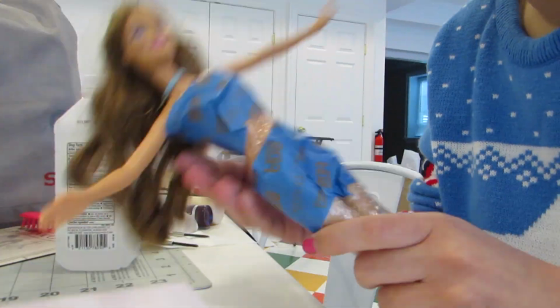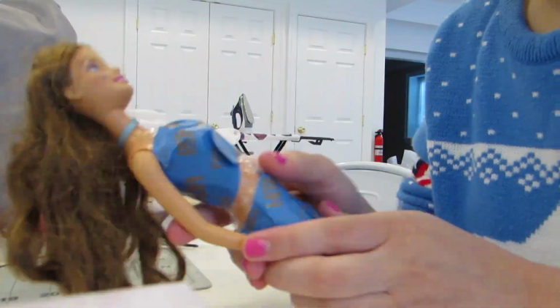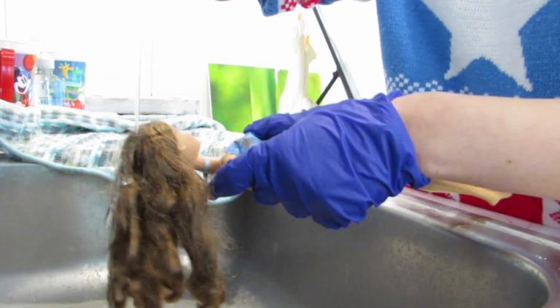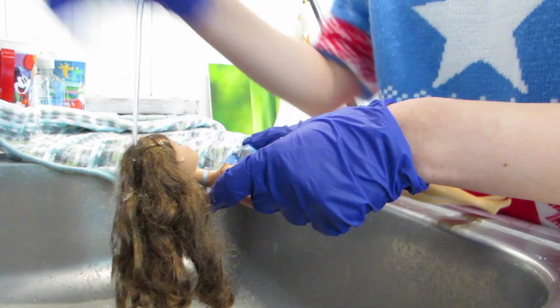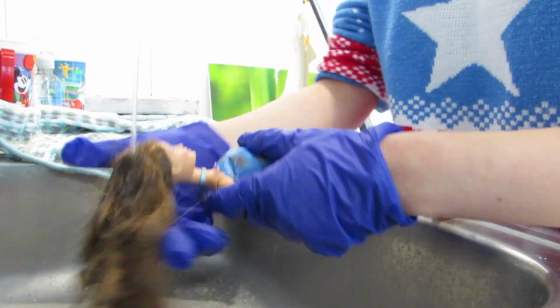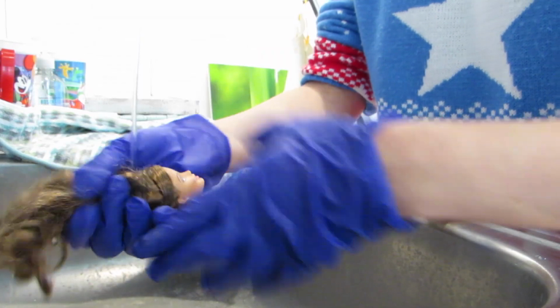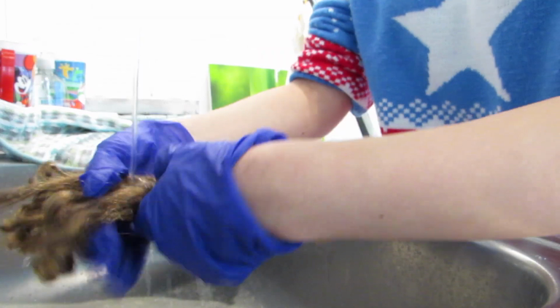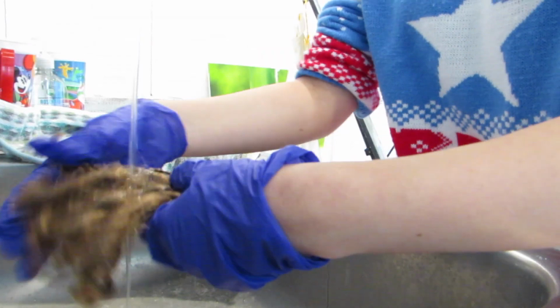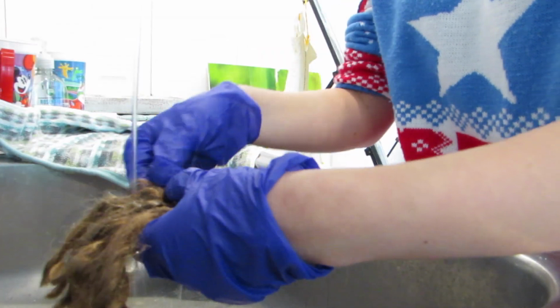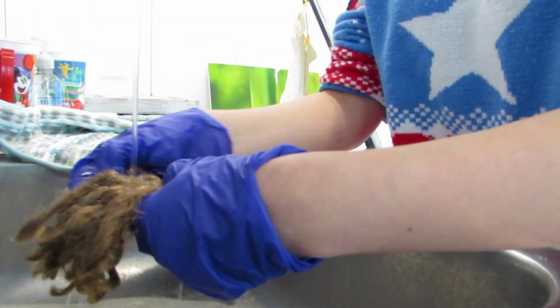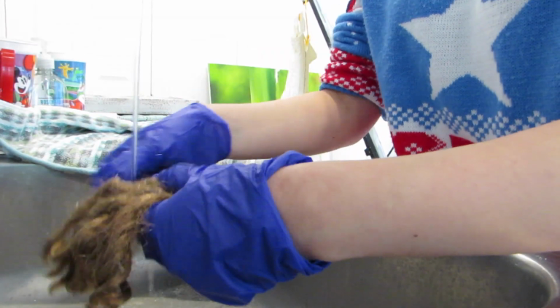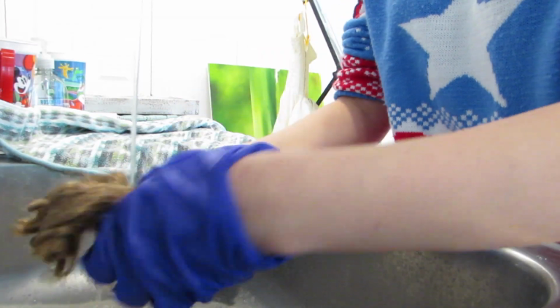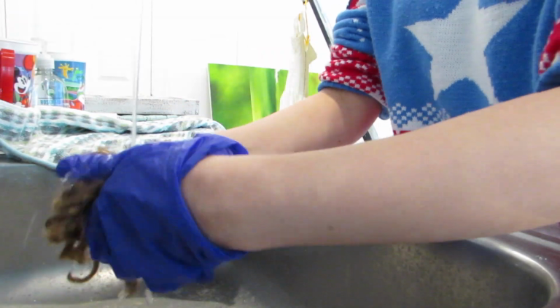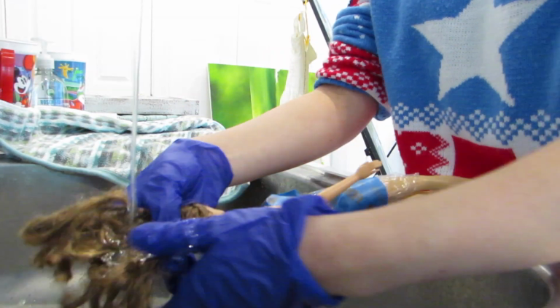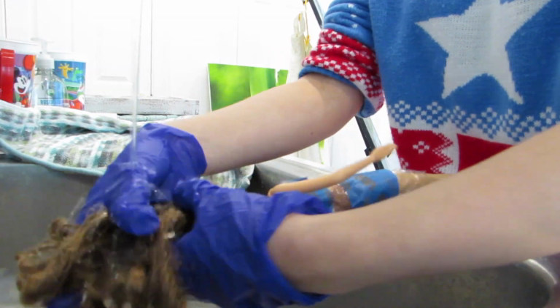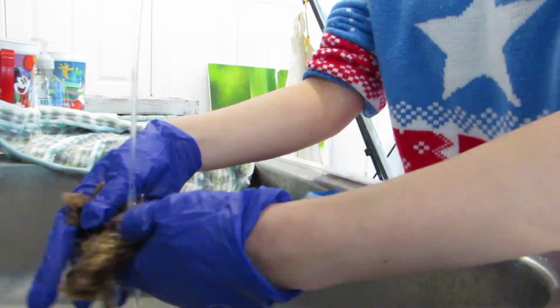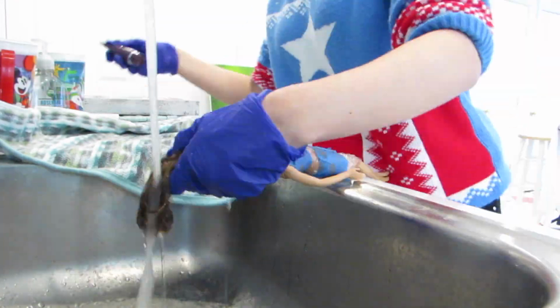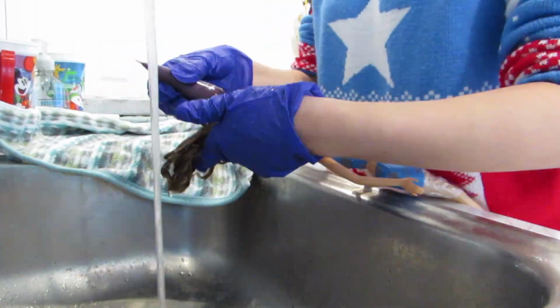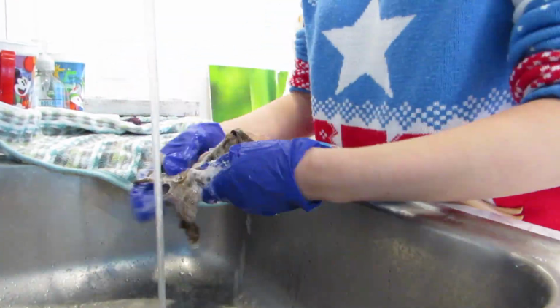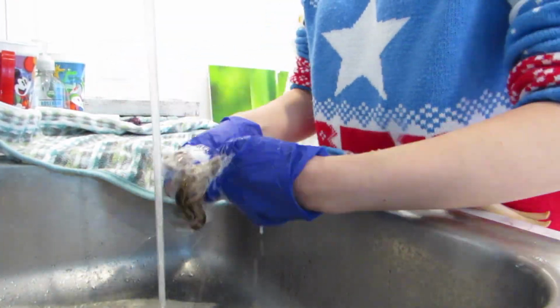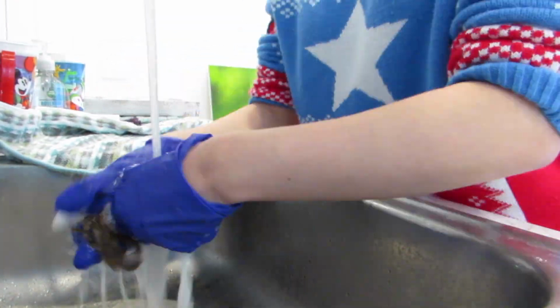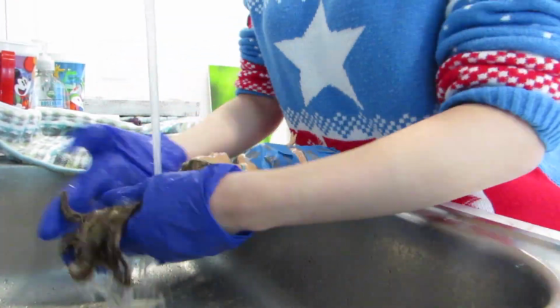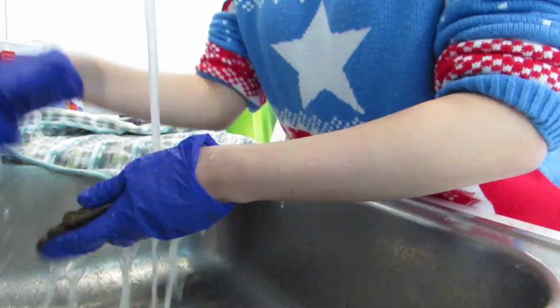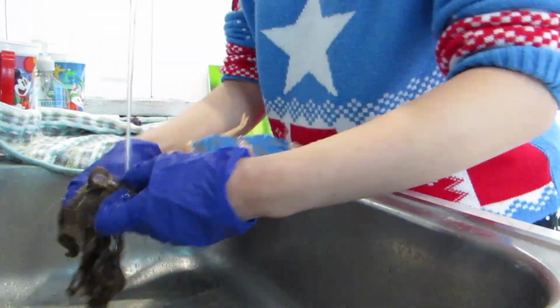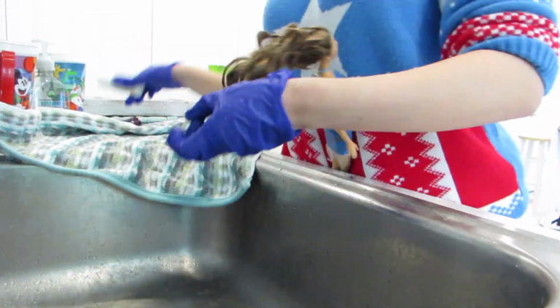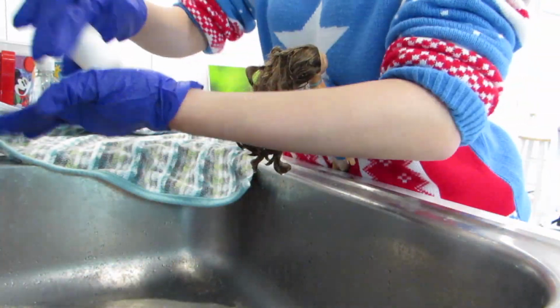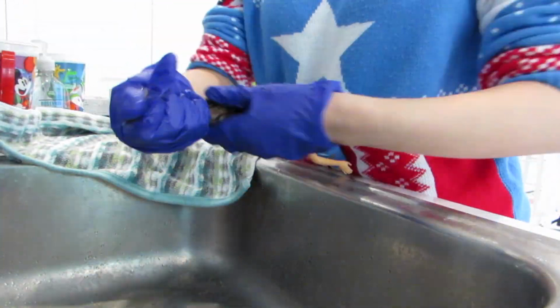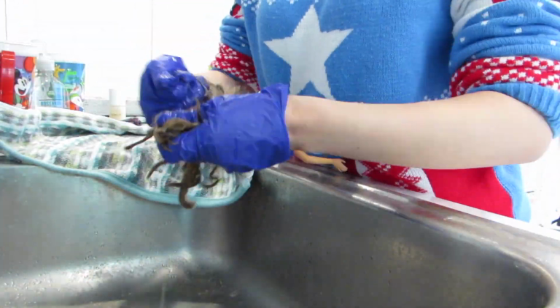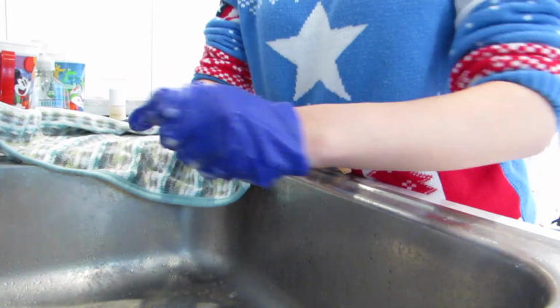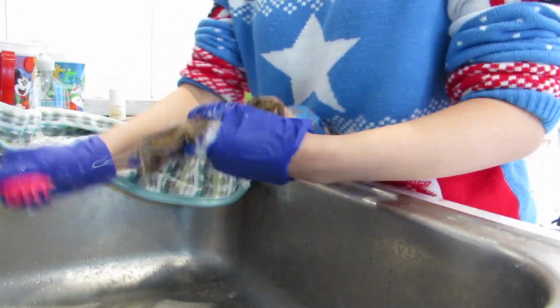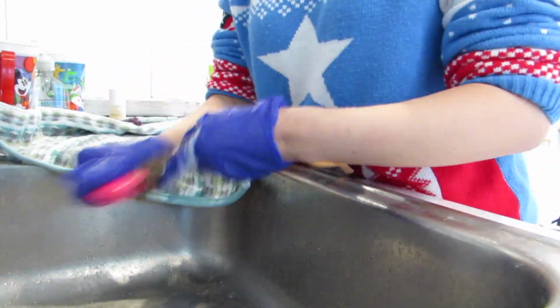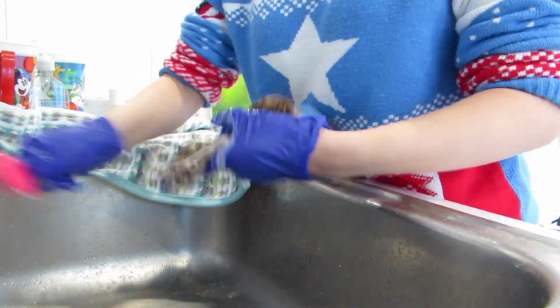Her hair is very tangled and matted, but I'm not too worried about it because, like I said in my other video, the old Mattel dolls have very high-quality, heat-resistant hair that can, in fact, be restored to new. I believe the material used is called Canecolon.